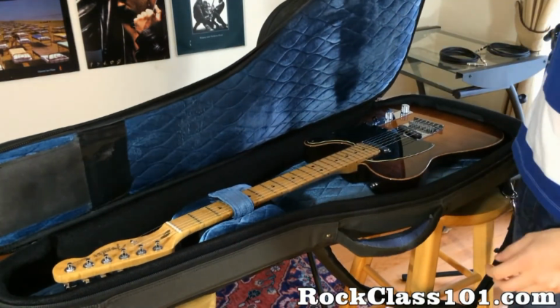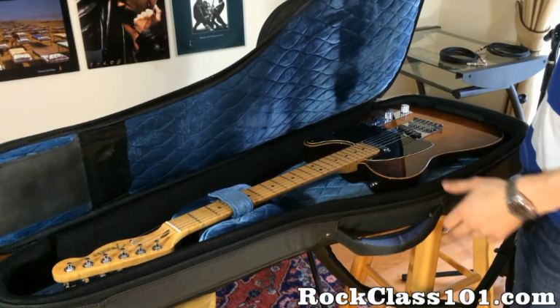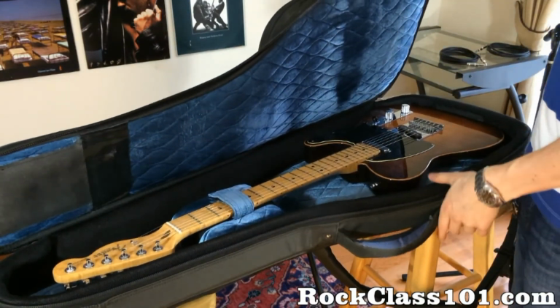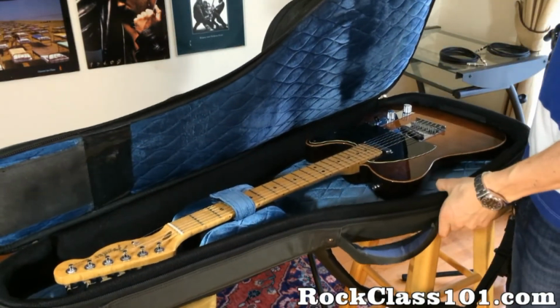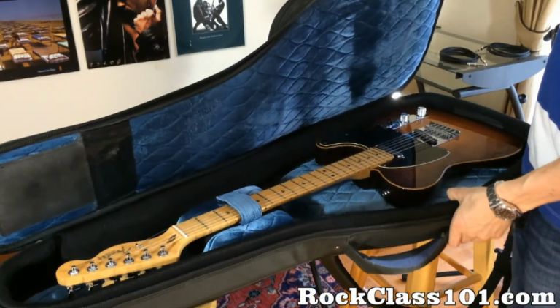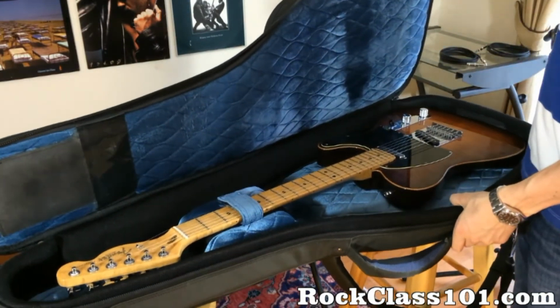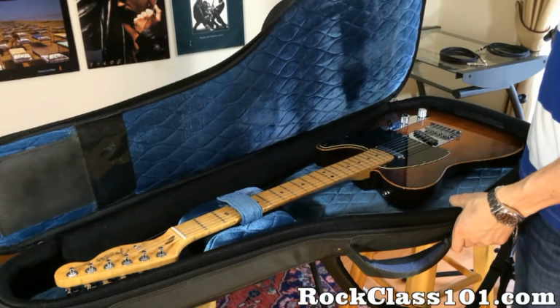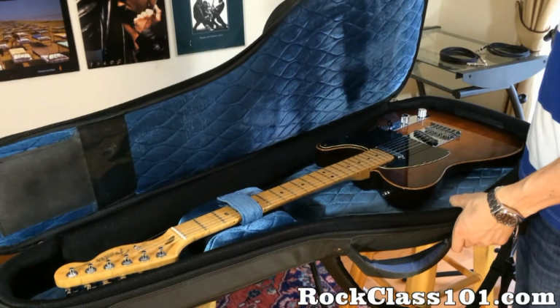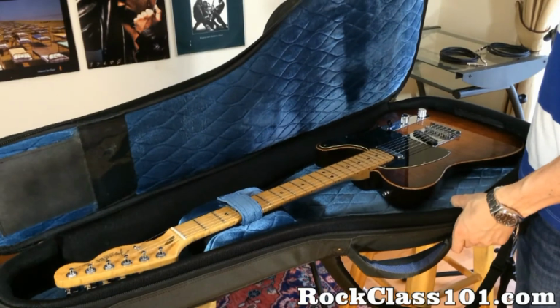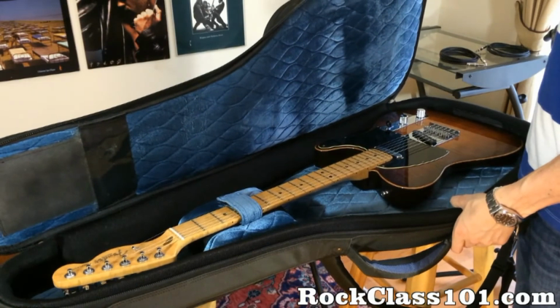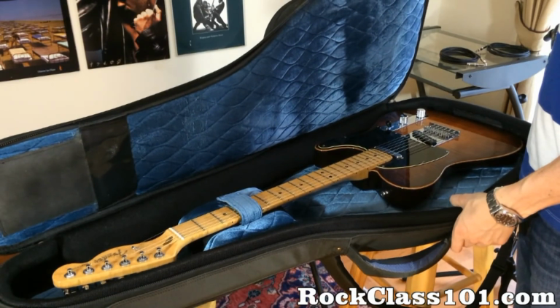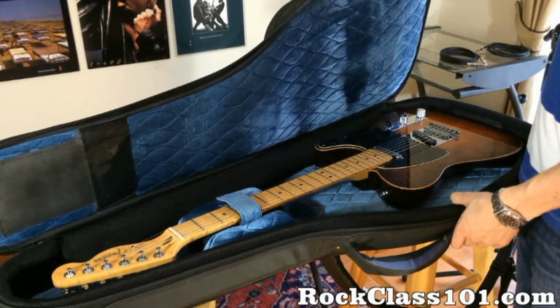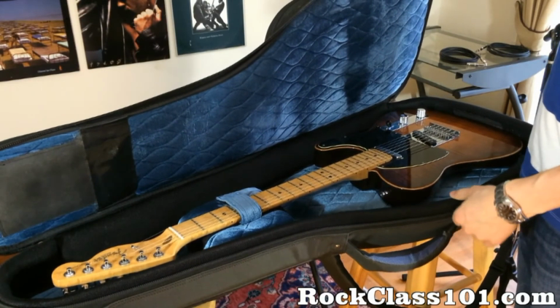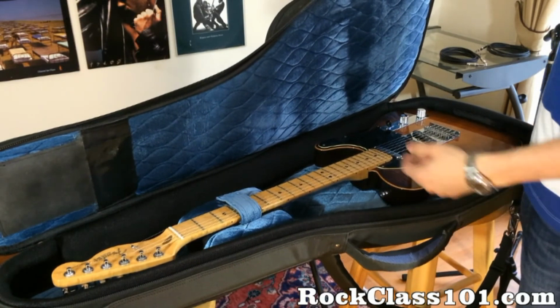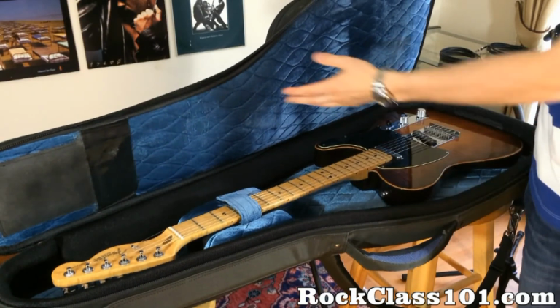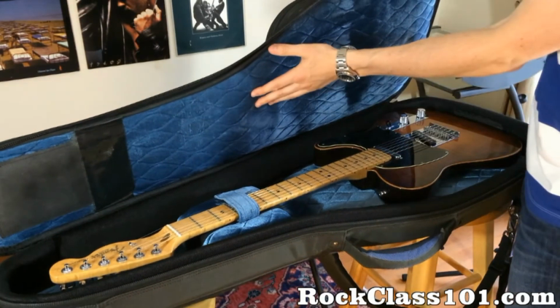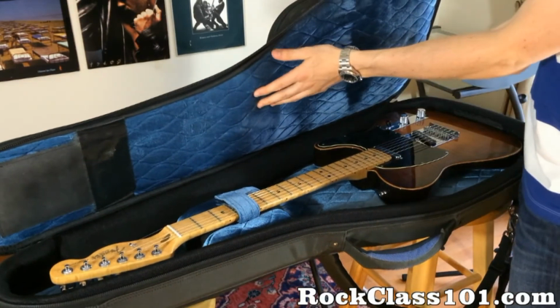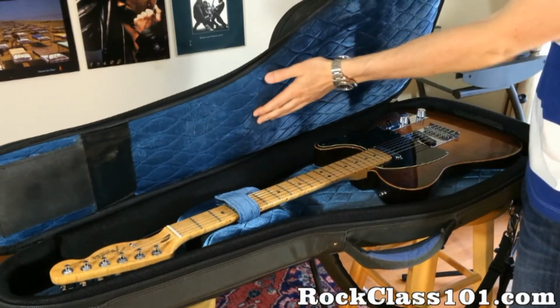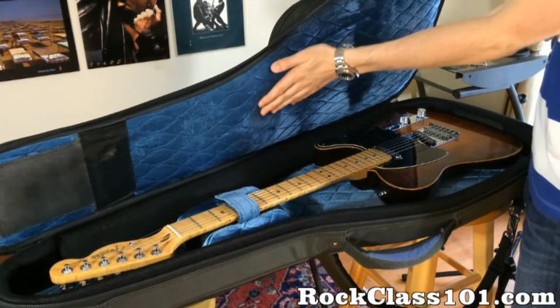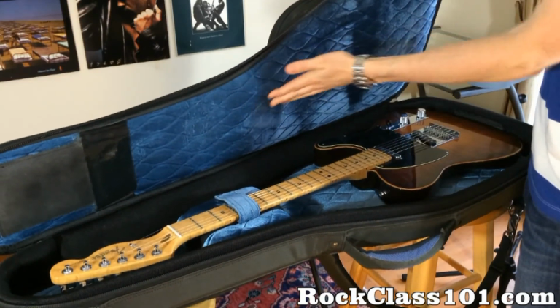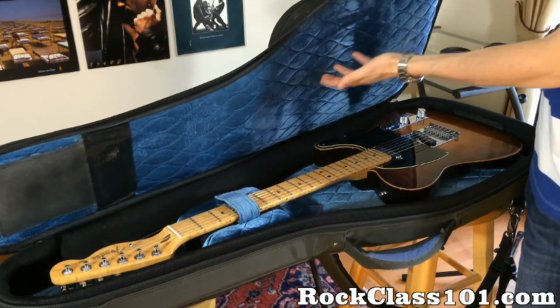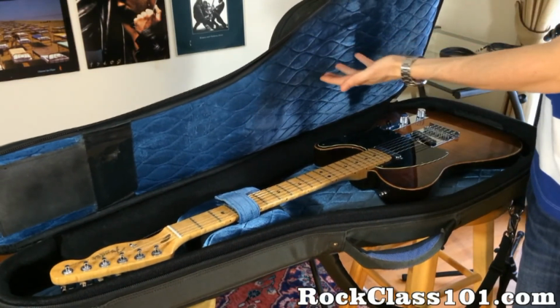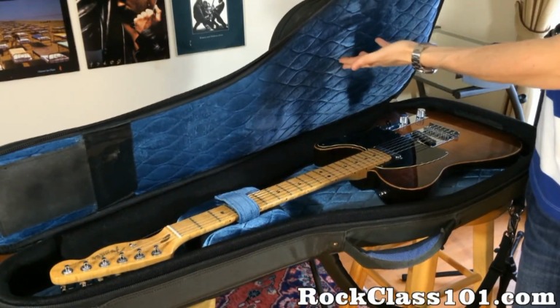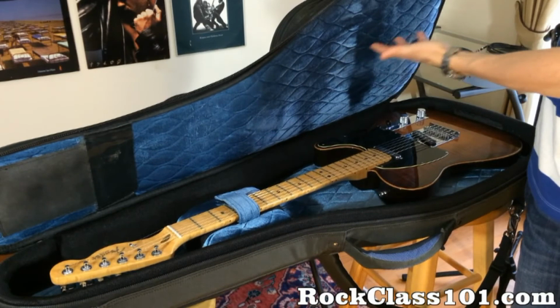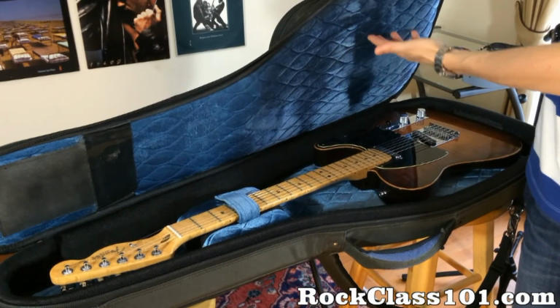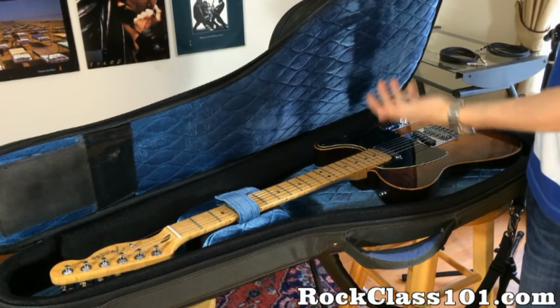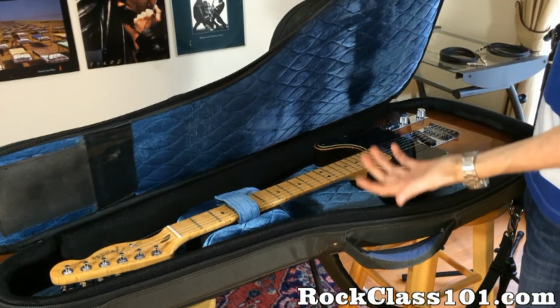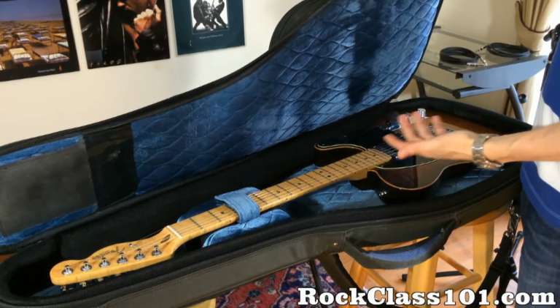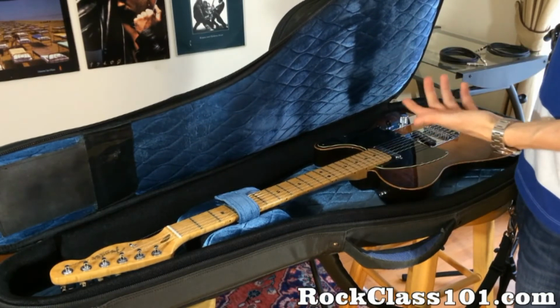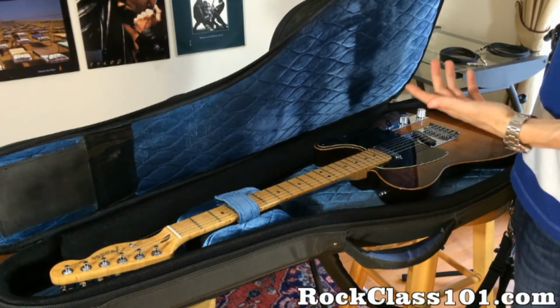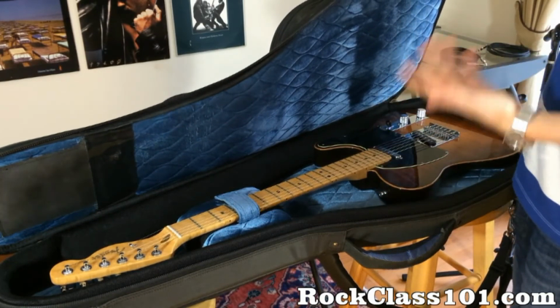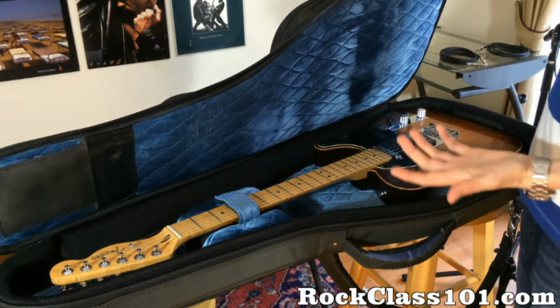Opening the gig bag, we can see how well protected and padded everything is. The quality — they've really worked on it.